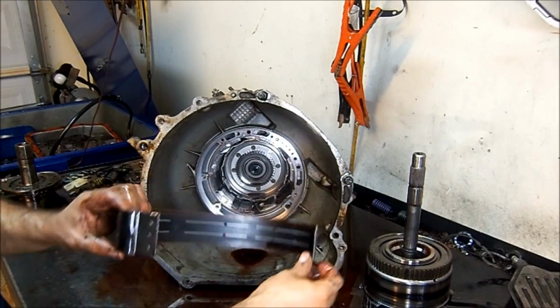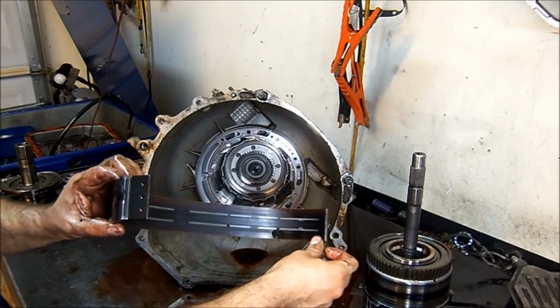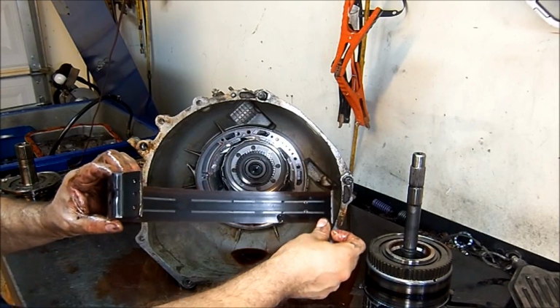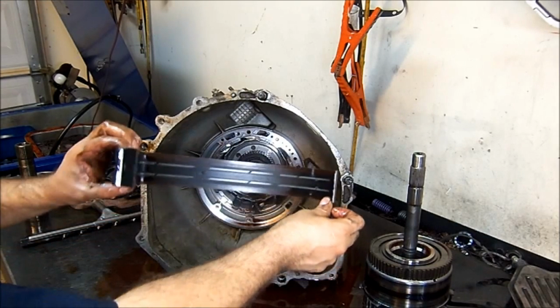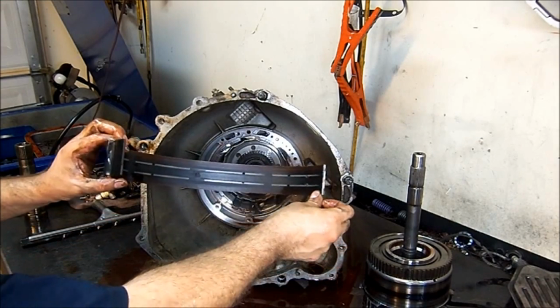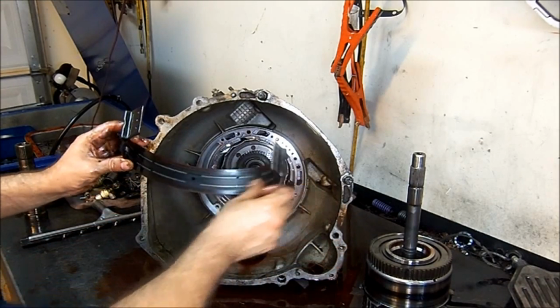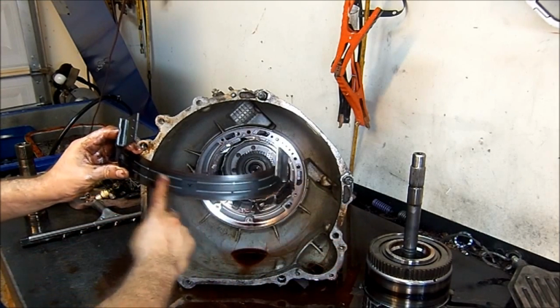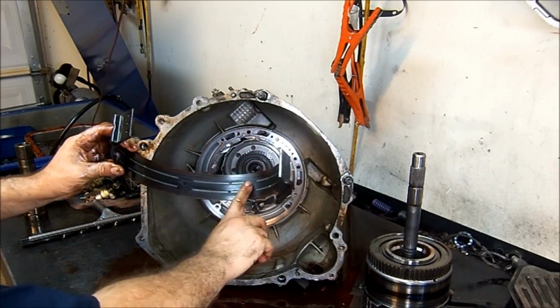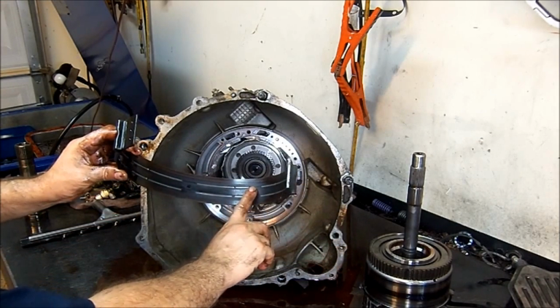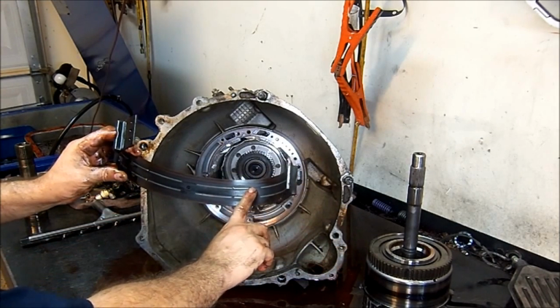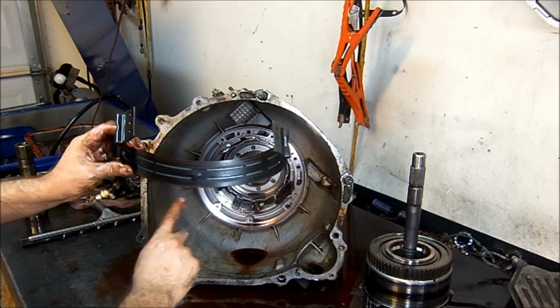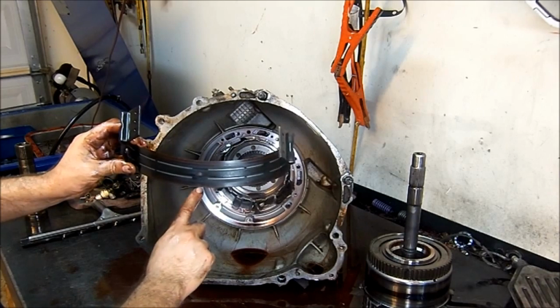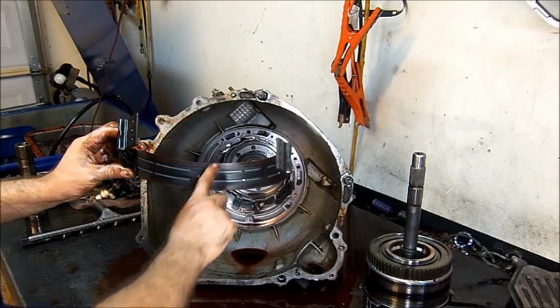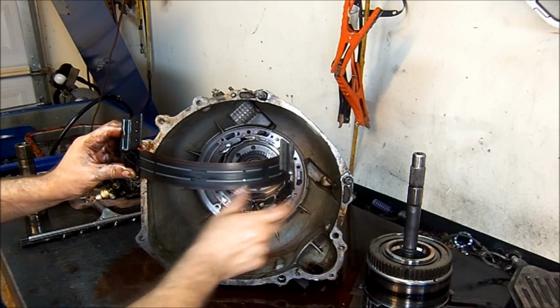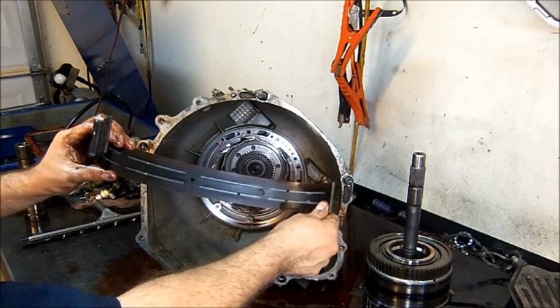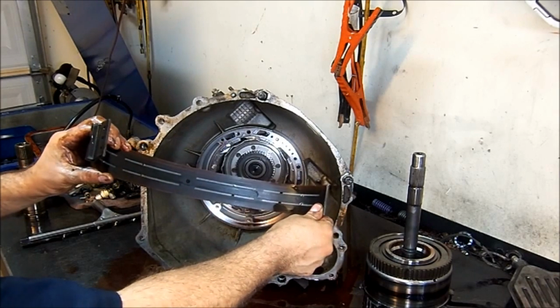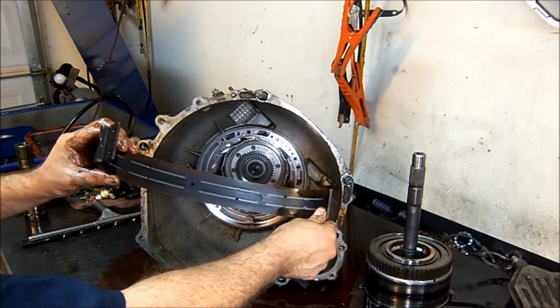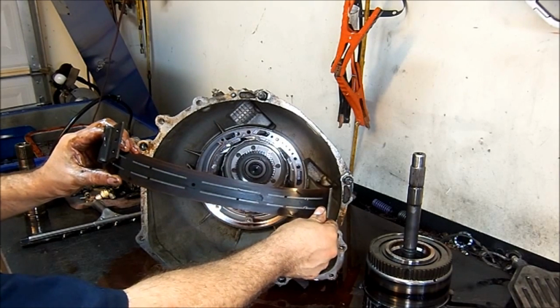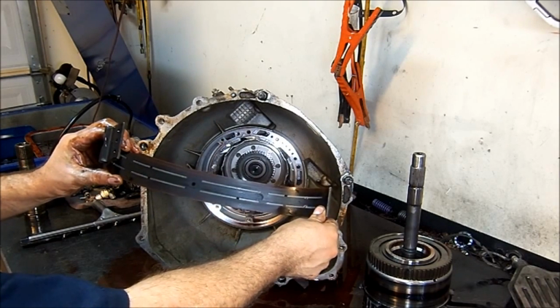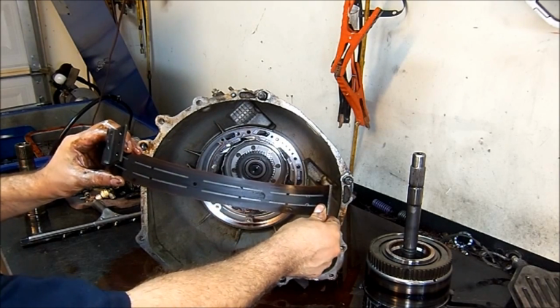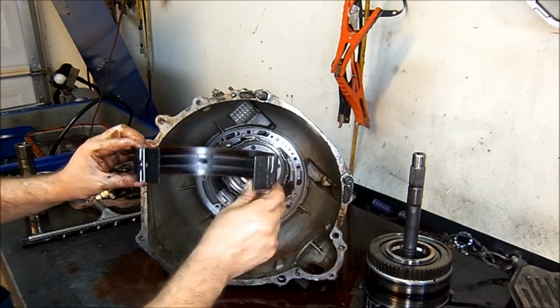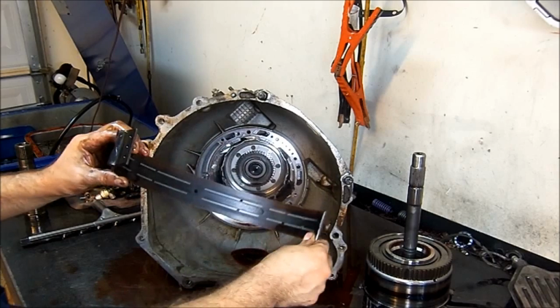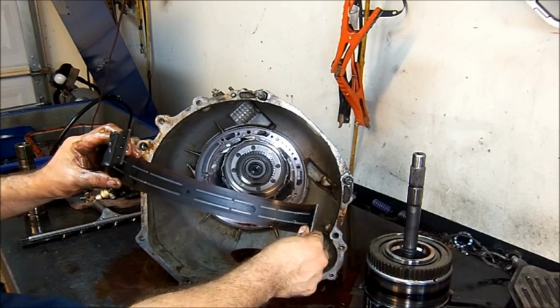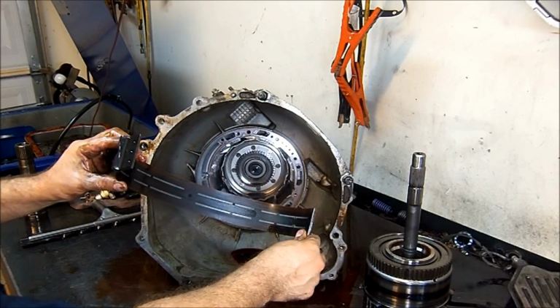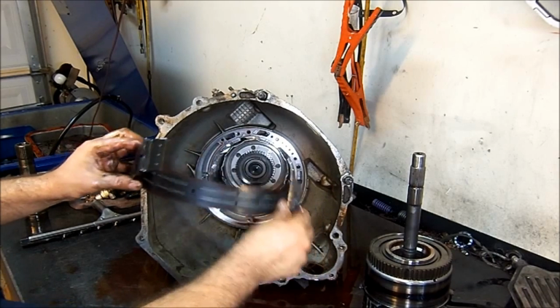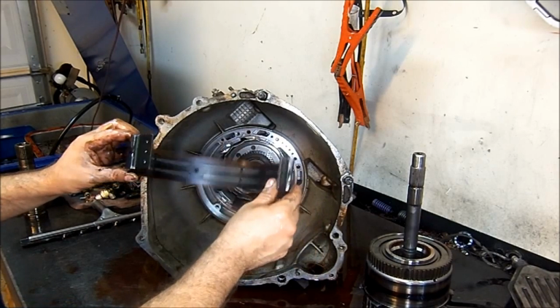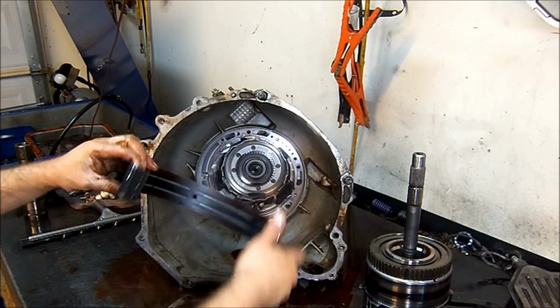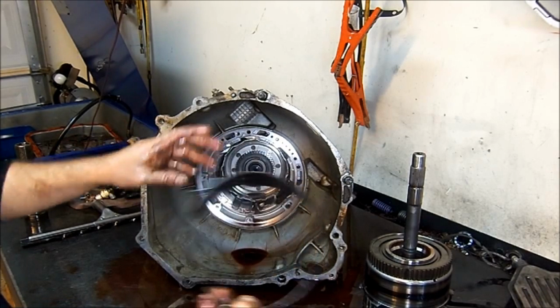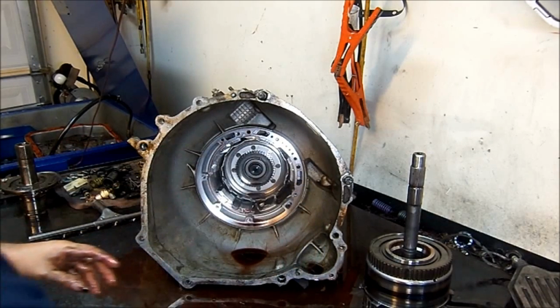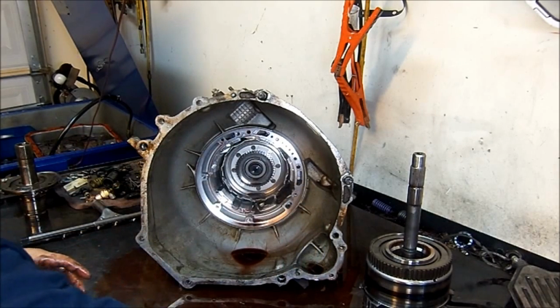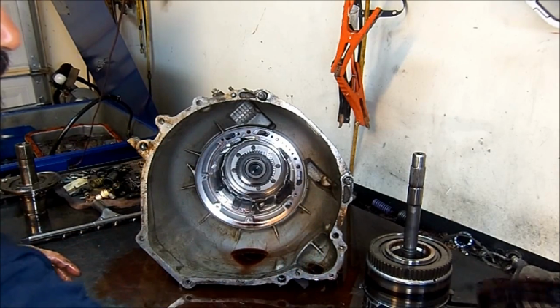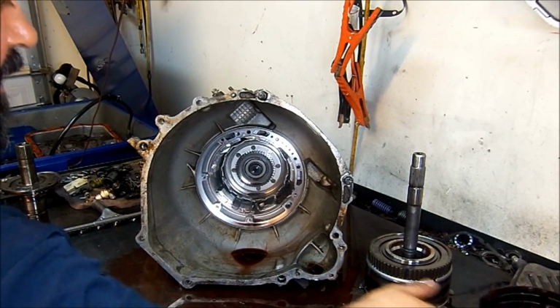Now this is the overdrive band. As you can see it's black in the center and a little bit red on the edges. What that means is that this overdrive band is no good — it was slipping in fourth gear. Let's put that to the side.